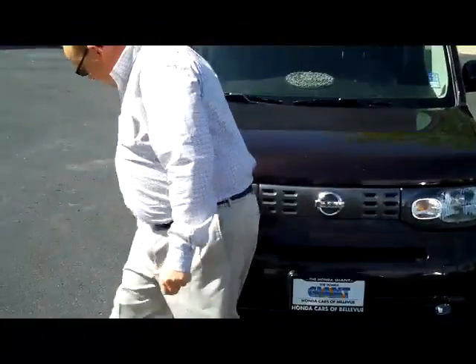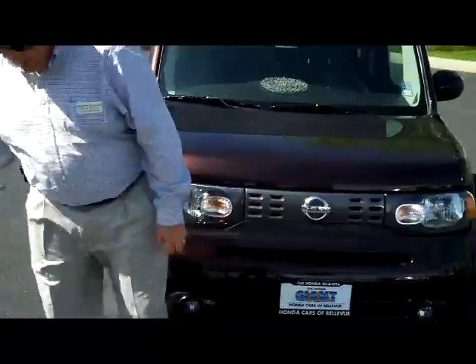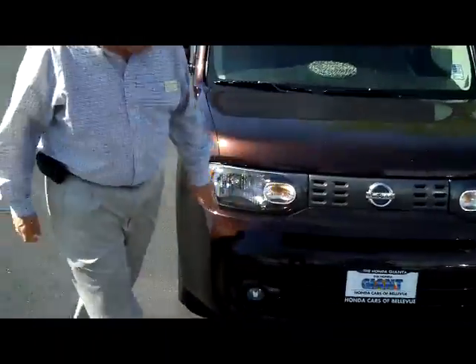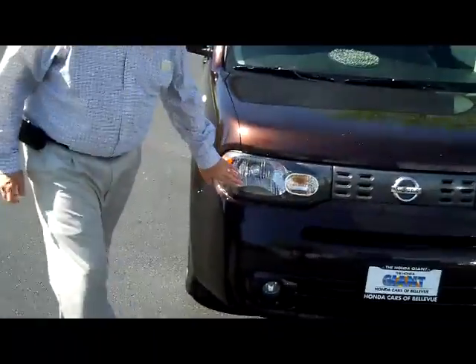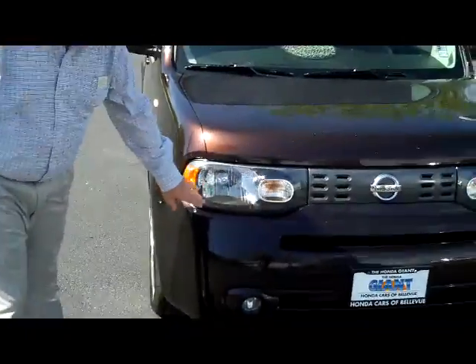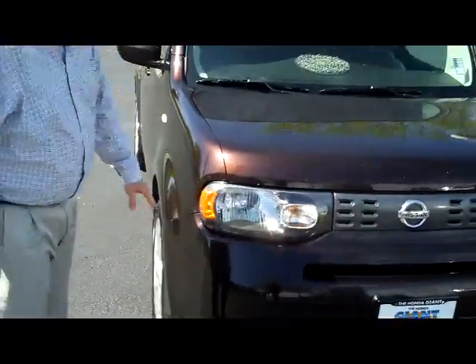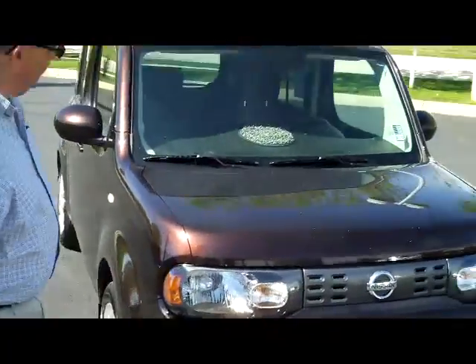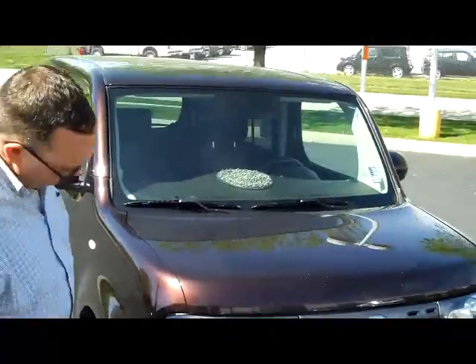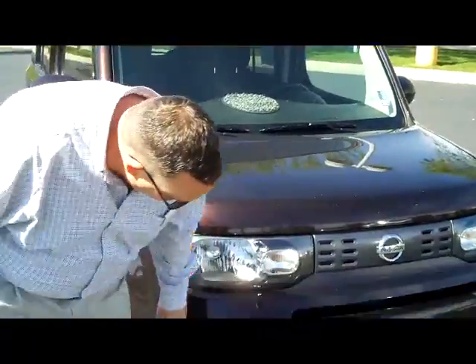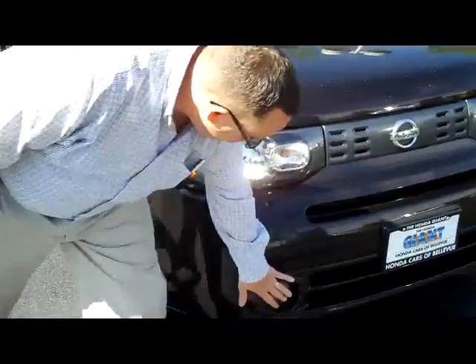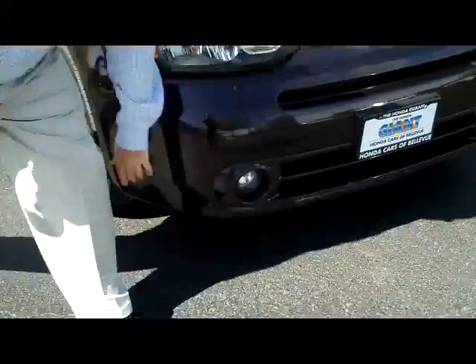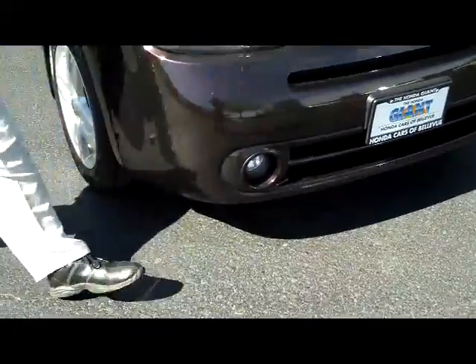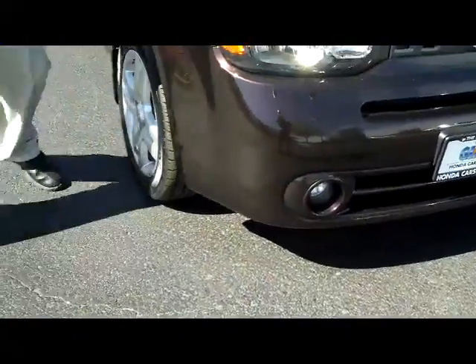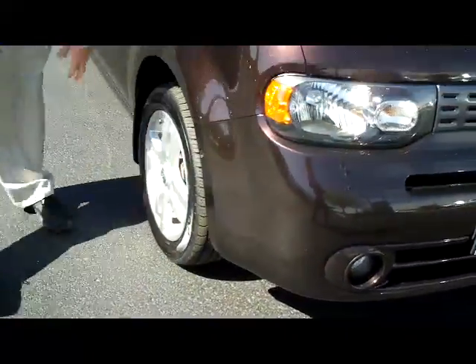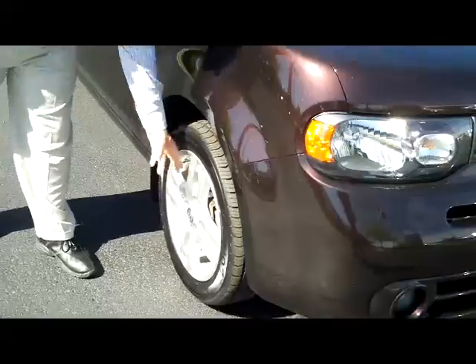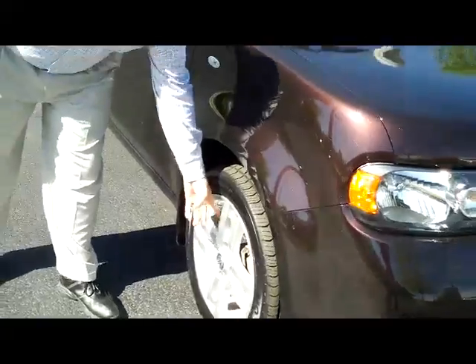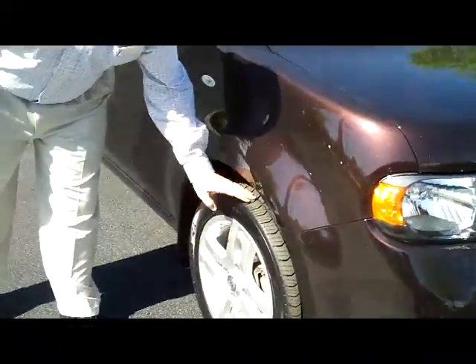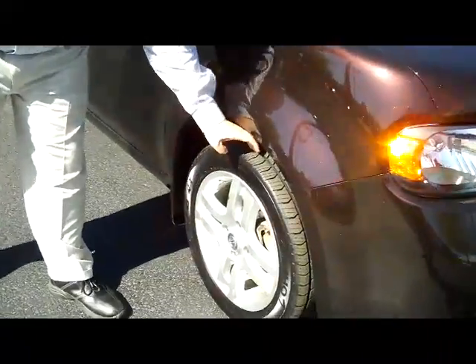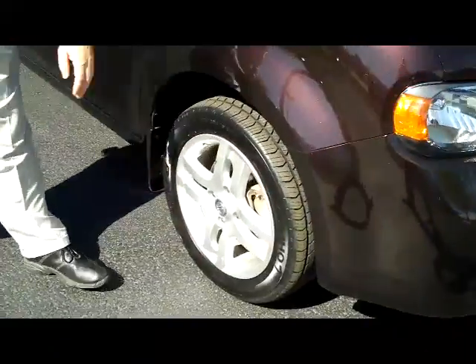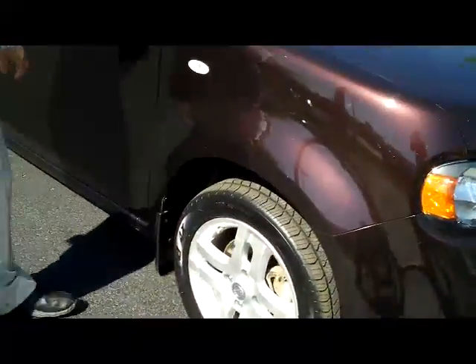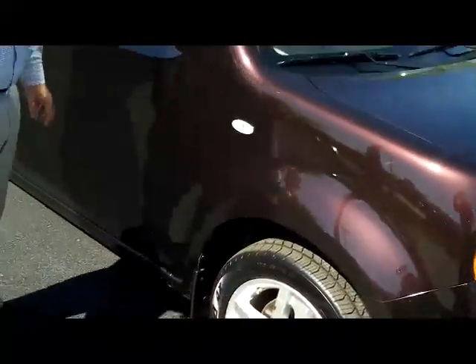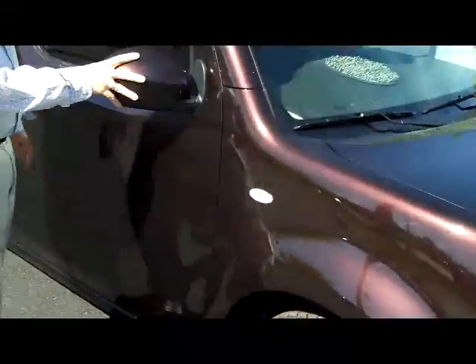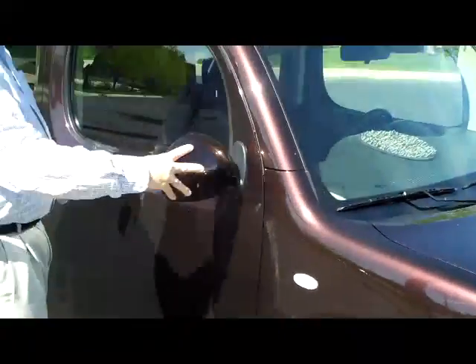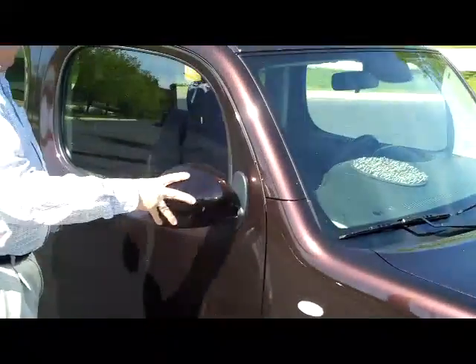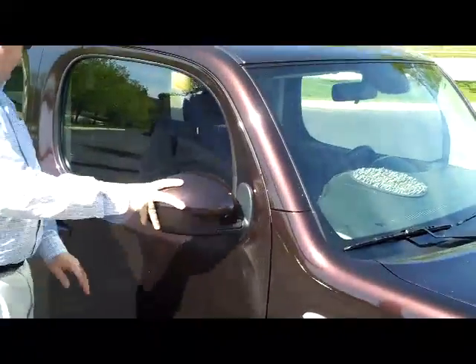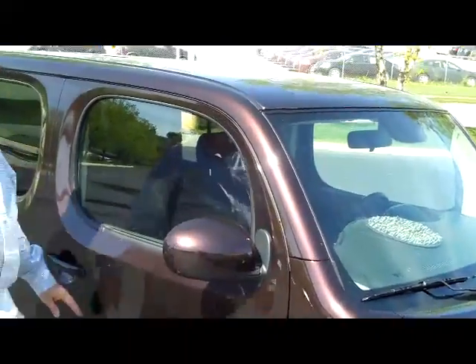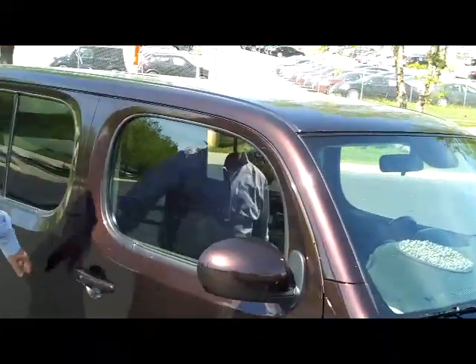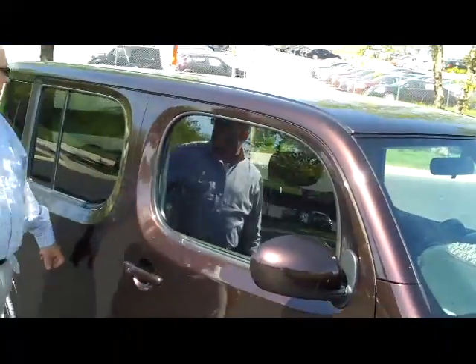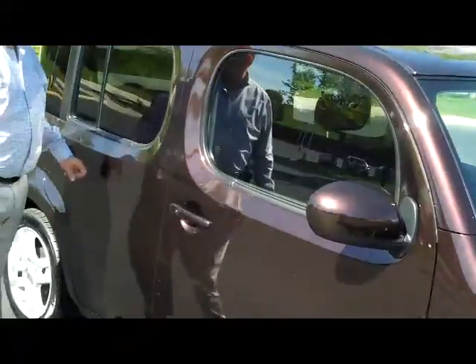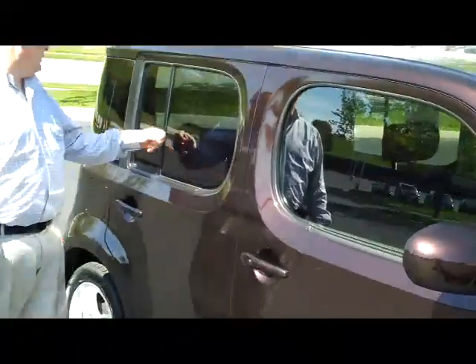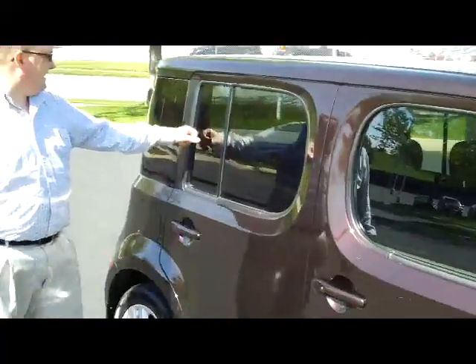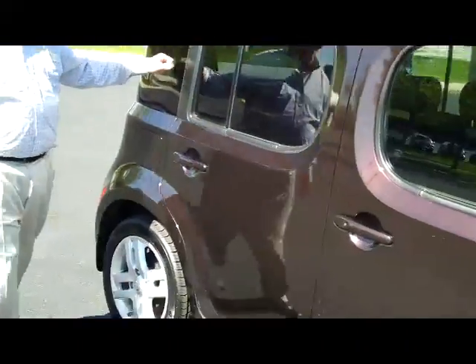It has the Lexan covered headlights, 5 mile an hour bumpers in the front and back, fog lights, 16 inch alloy wheels, brand new tires, breakaway mirrors, reinforced steel door beams, and solar ray tinted glass.